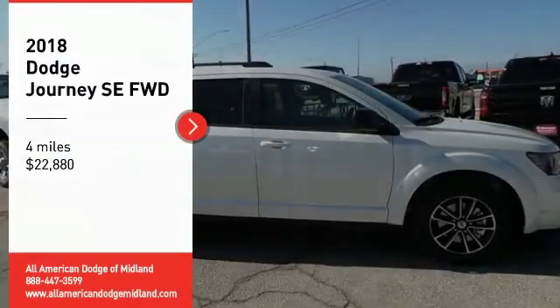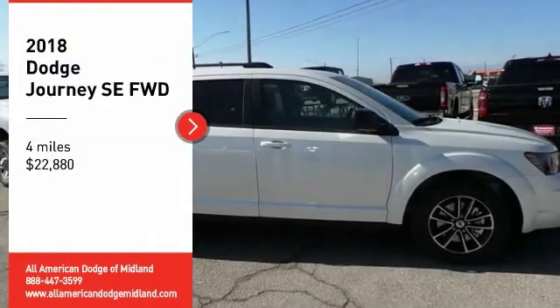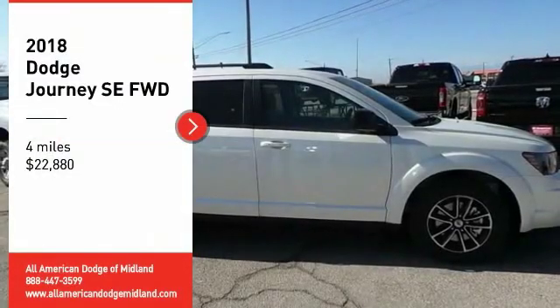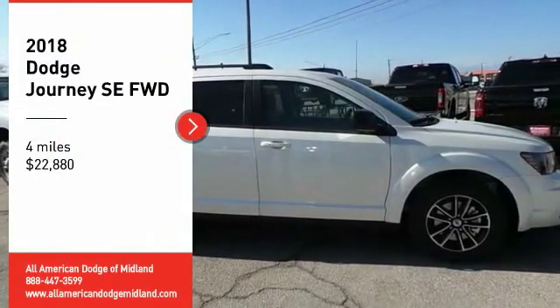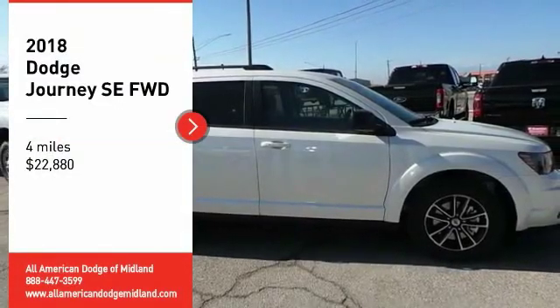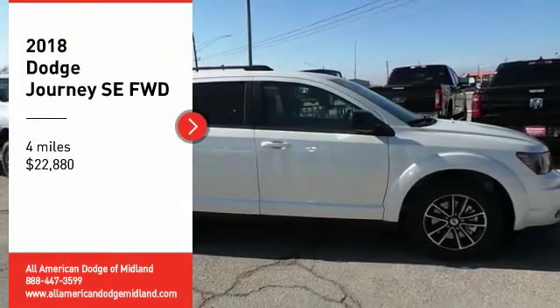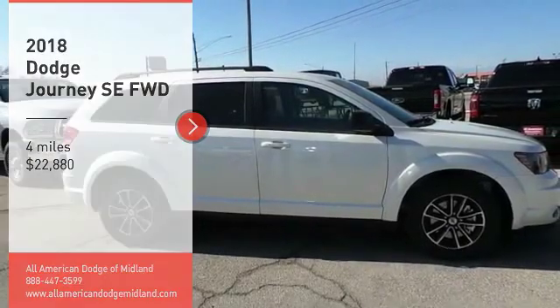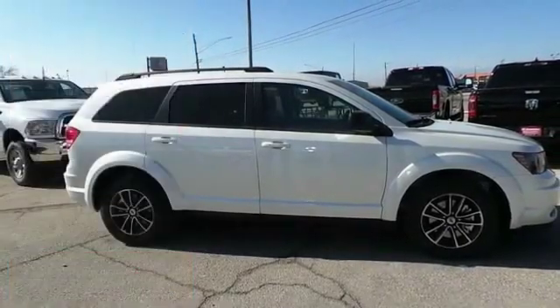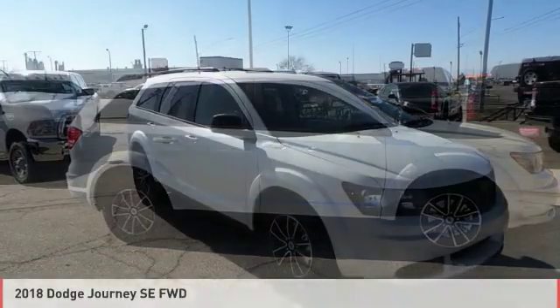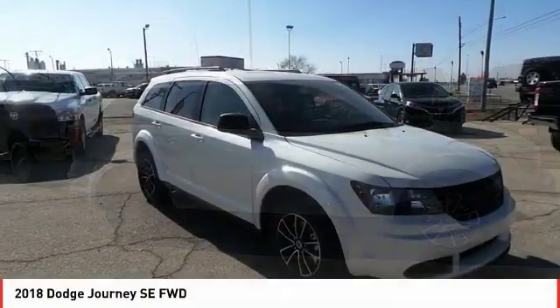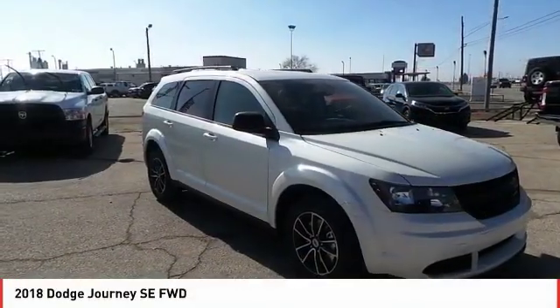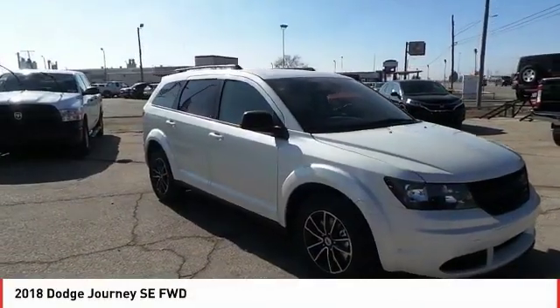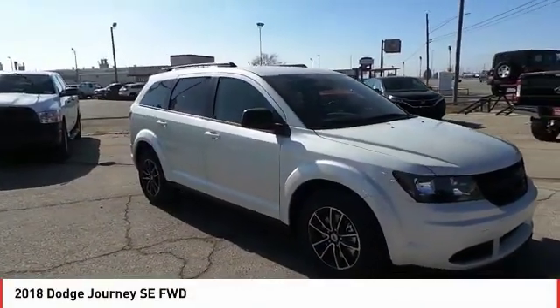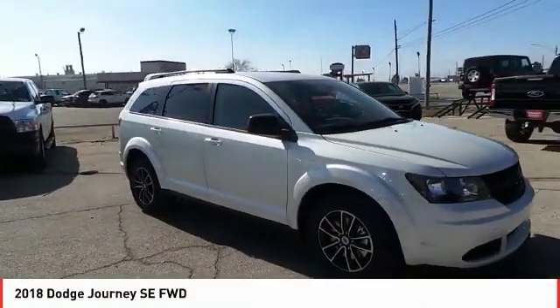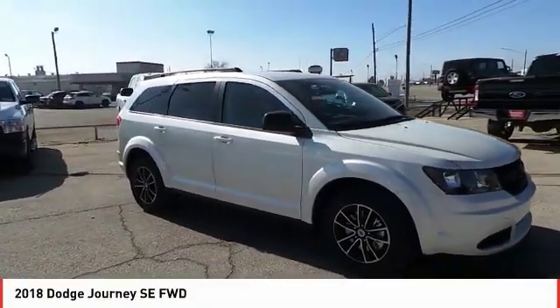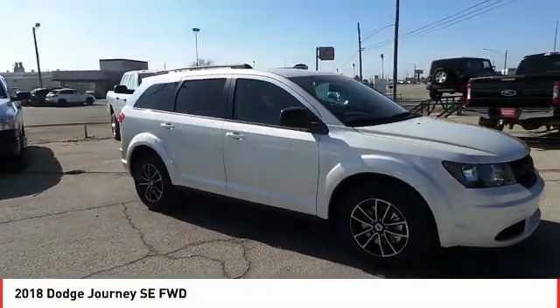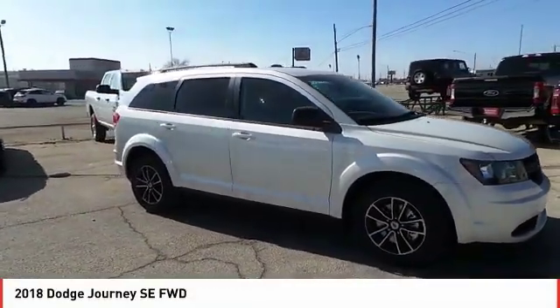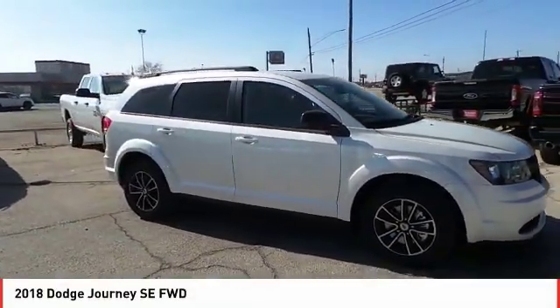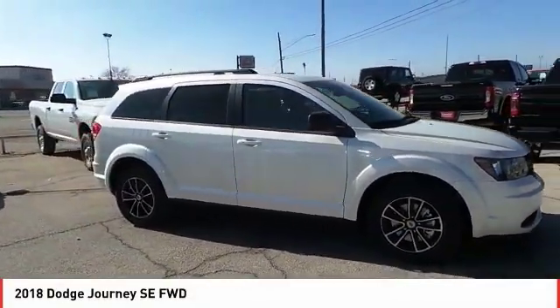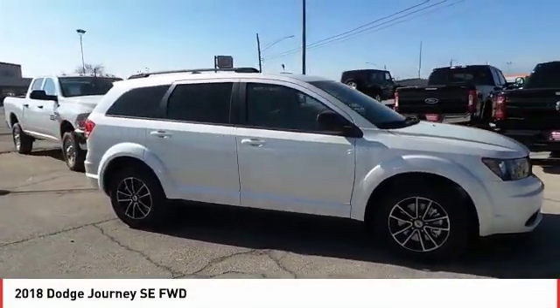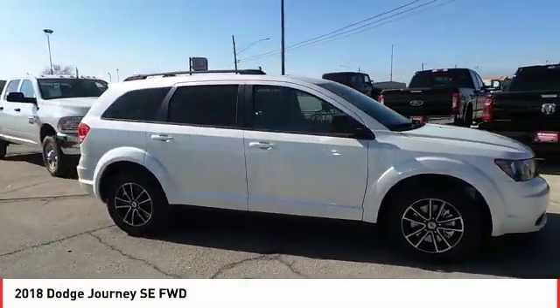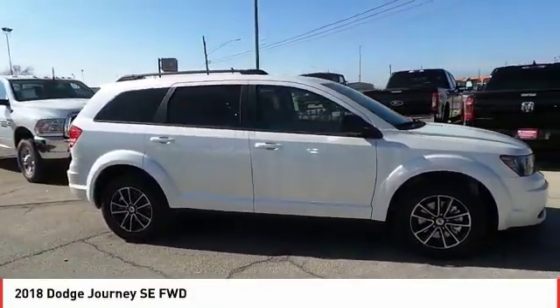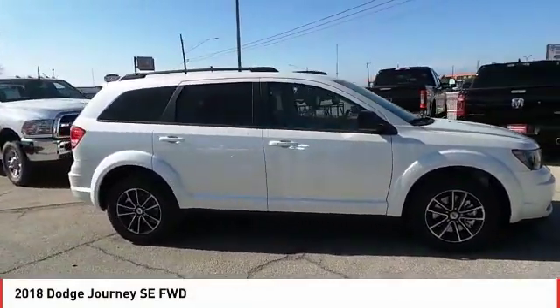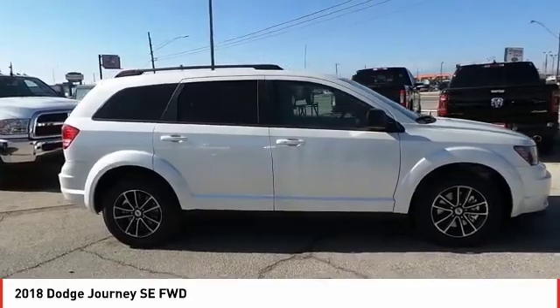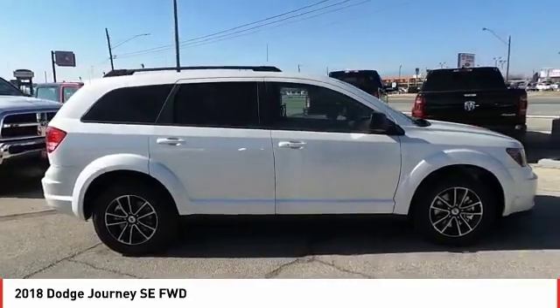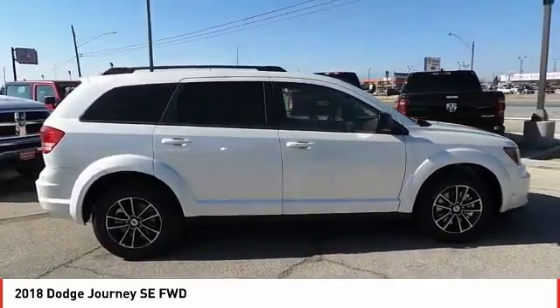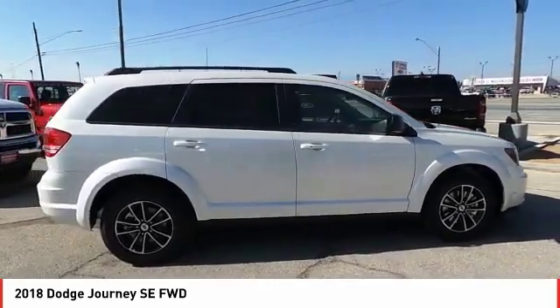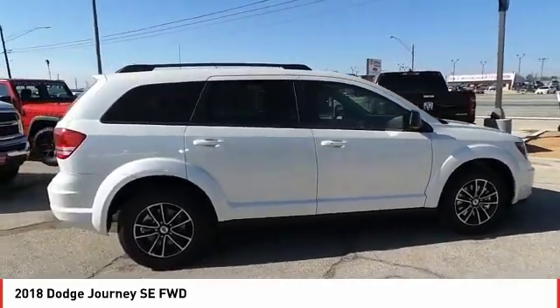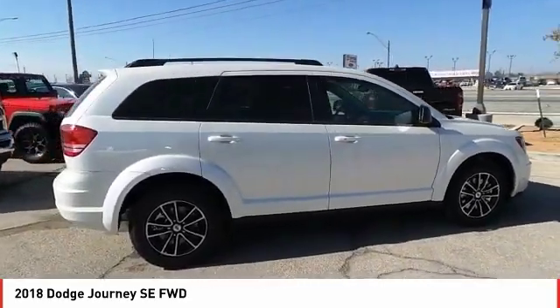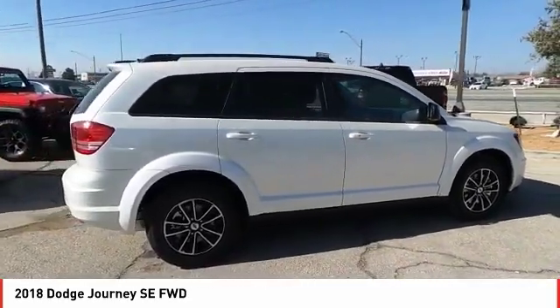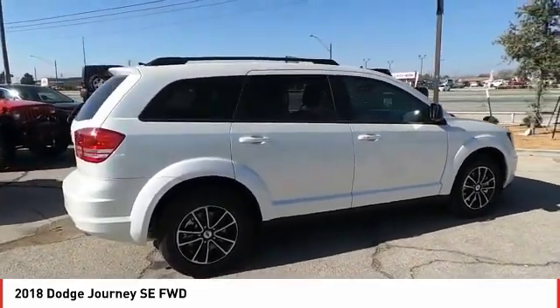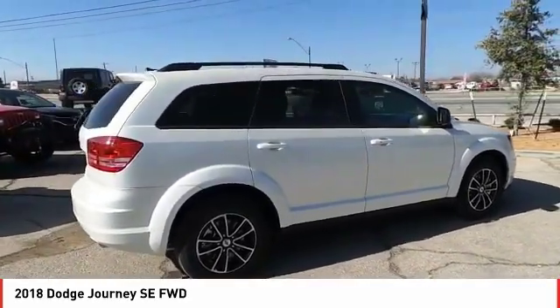You are going to love the 2018 Journey. Dodge Journey combines the practicality of an SUV with the comfort of a car, all while boasting a style all its own.